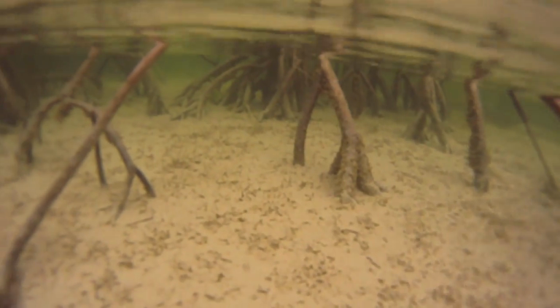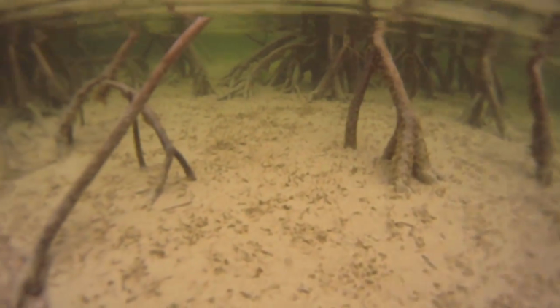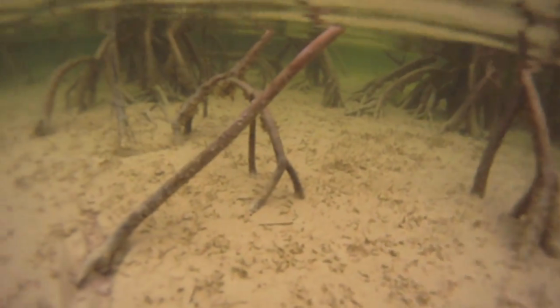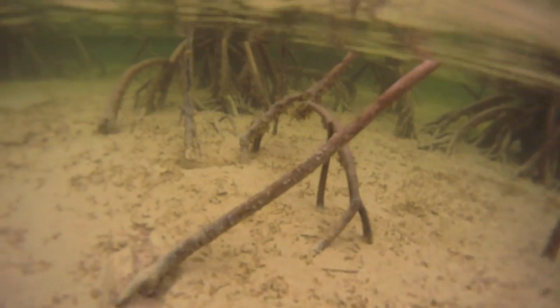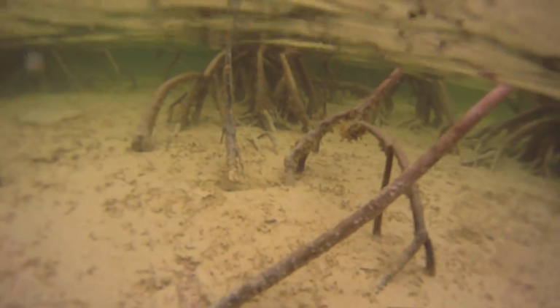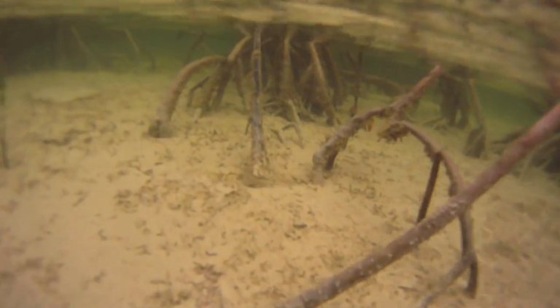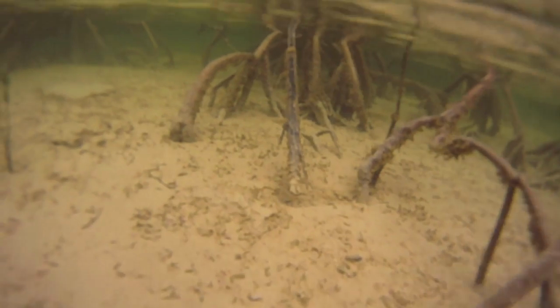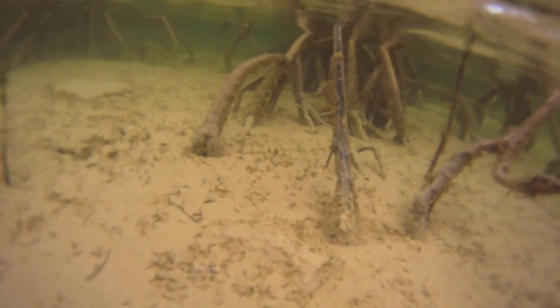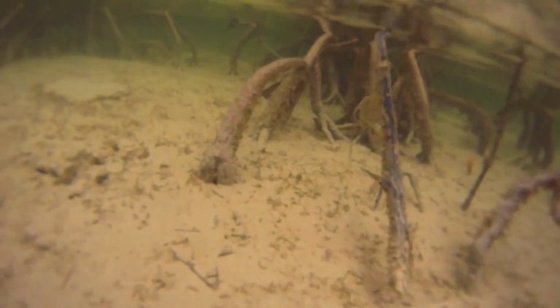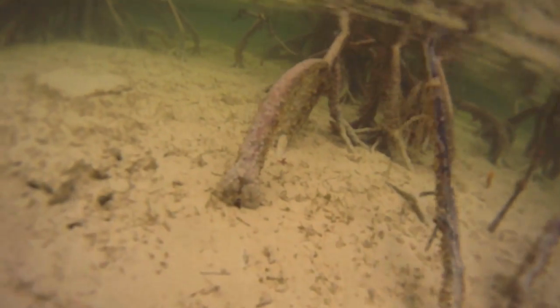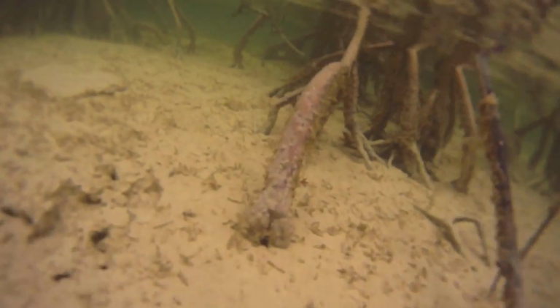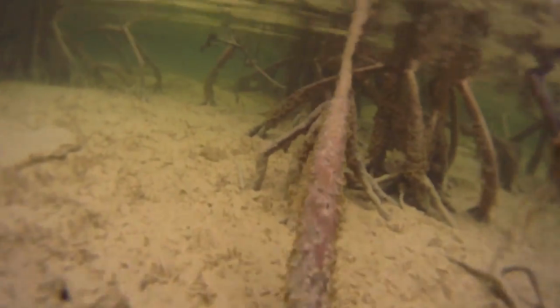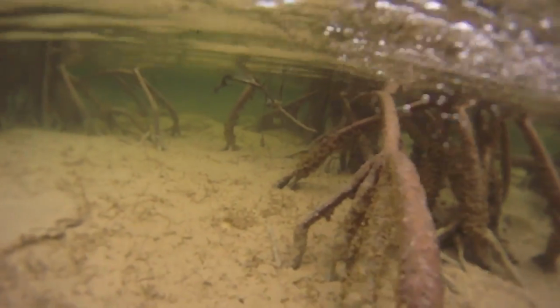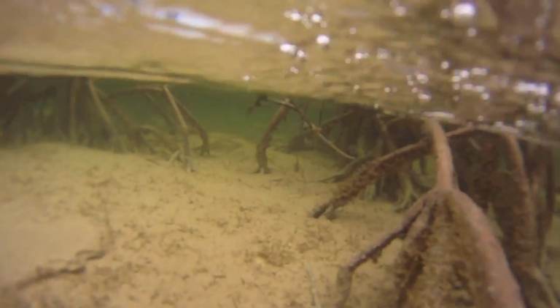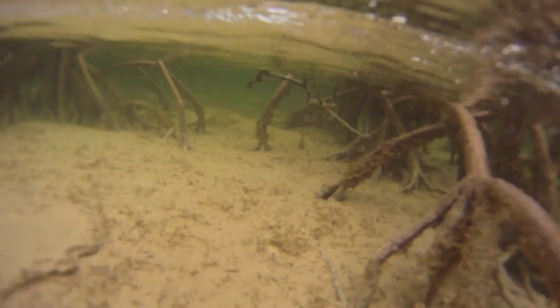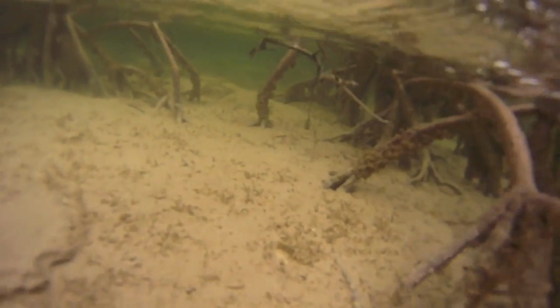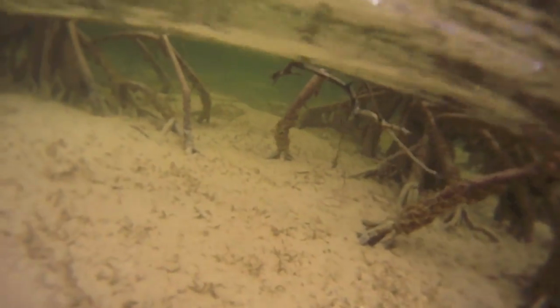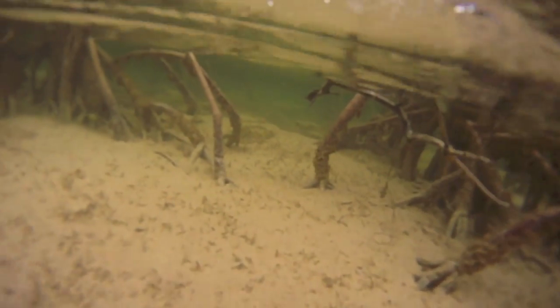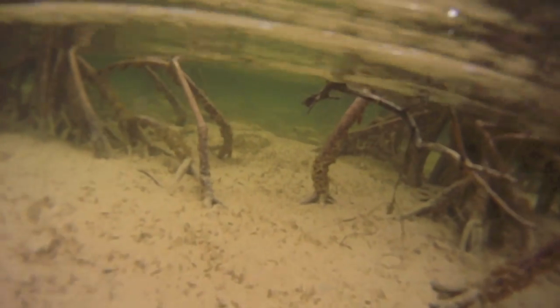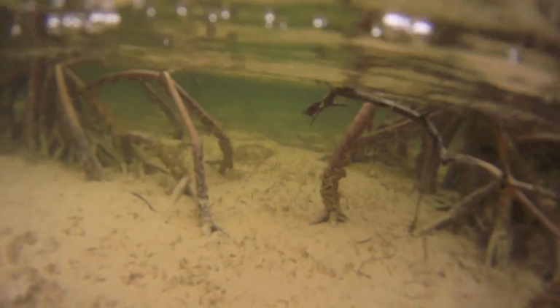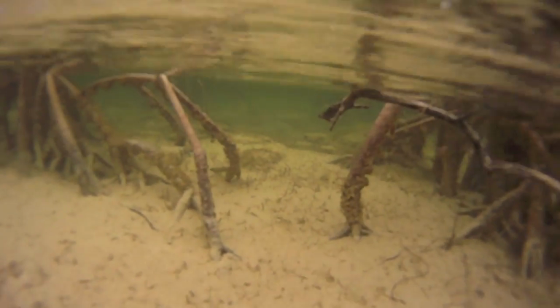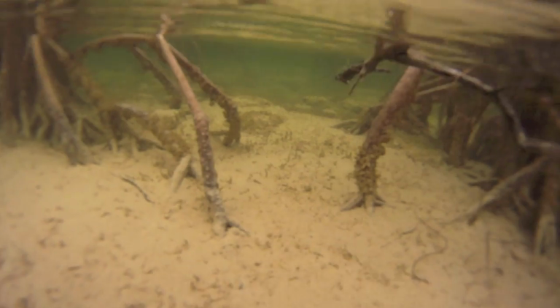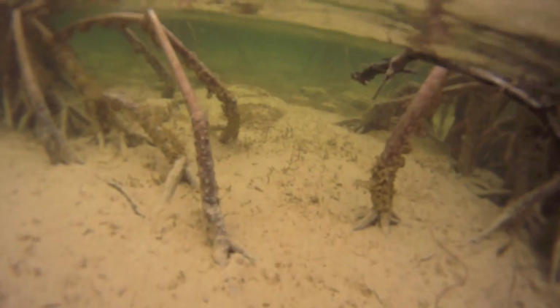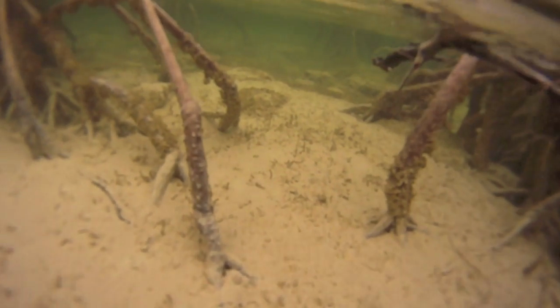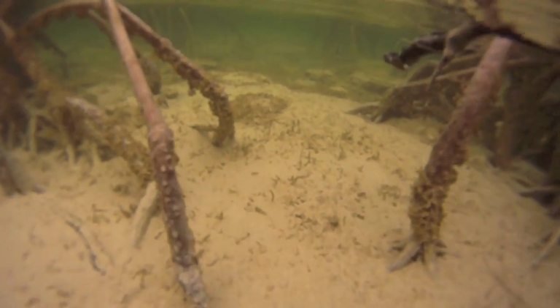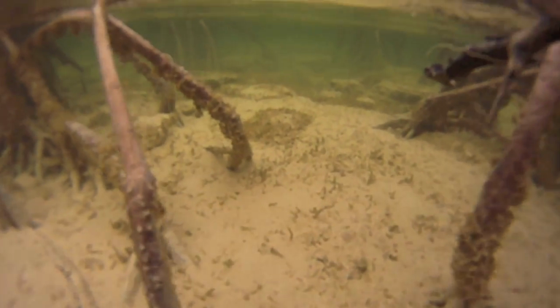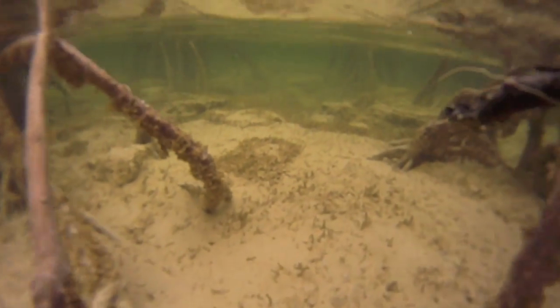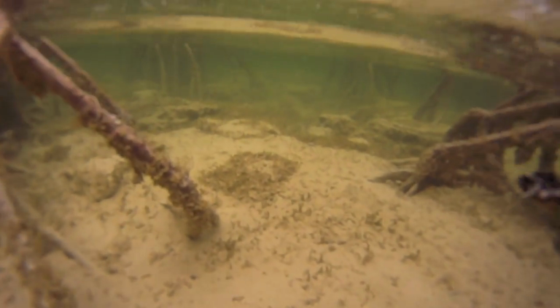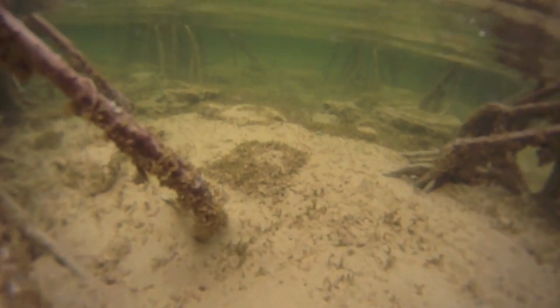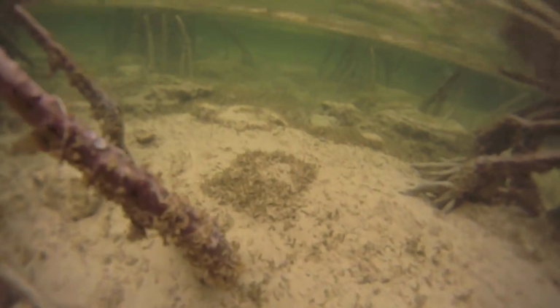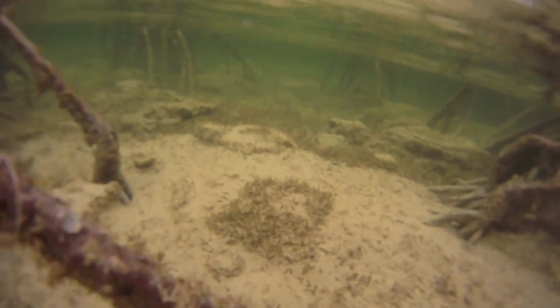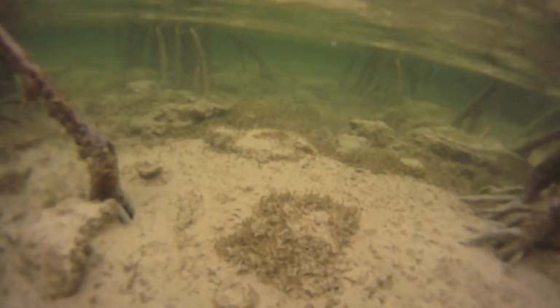This is a flat that I would target during an early rising tide when the bonefish are eager to get onto the flat and chase crabs, shrimp, and other small prey that have been hiding out during low tide.